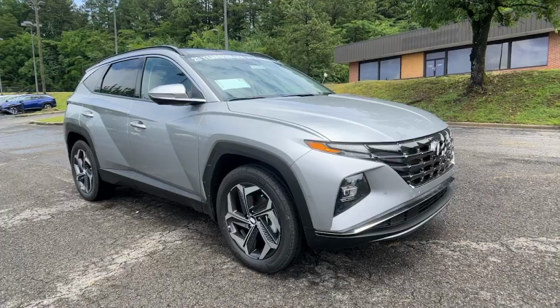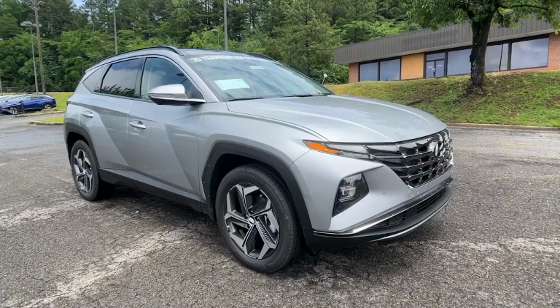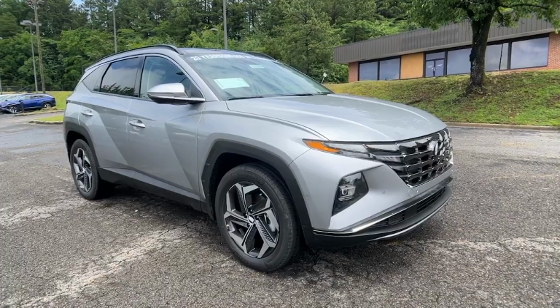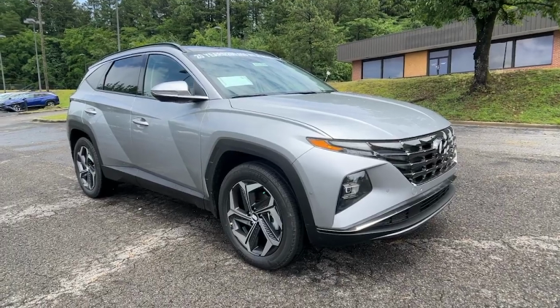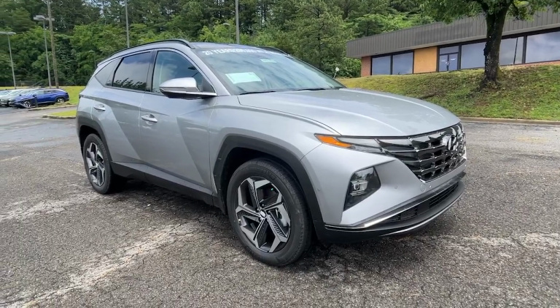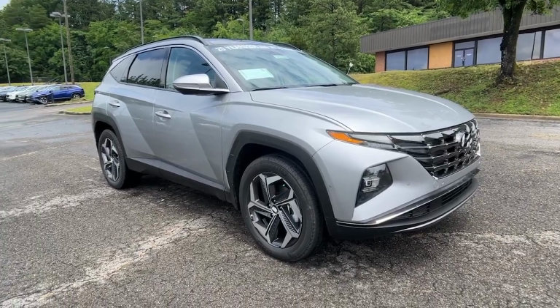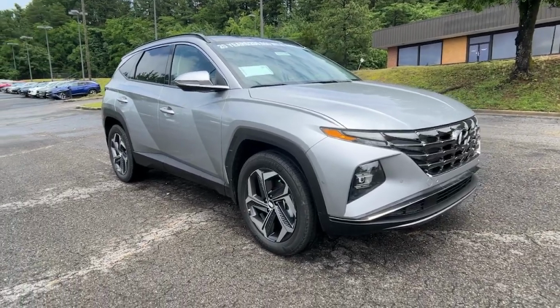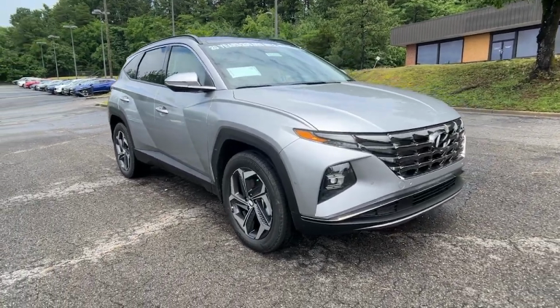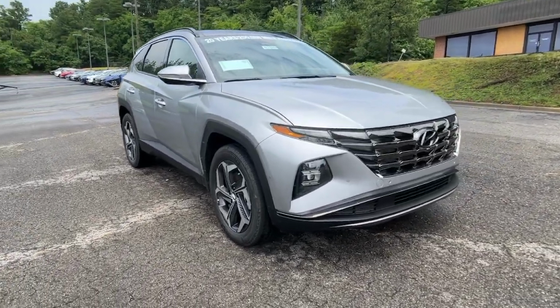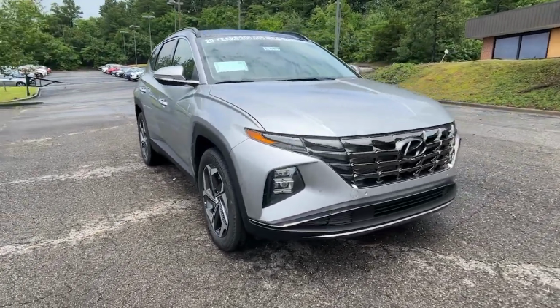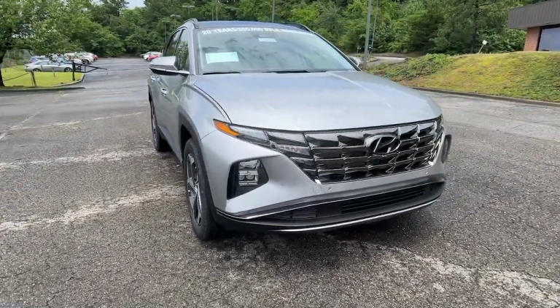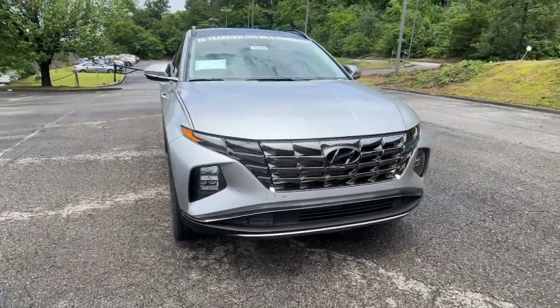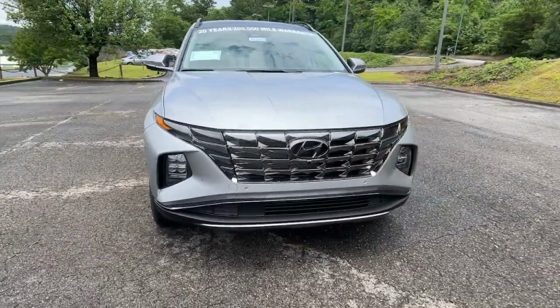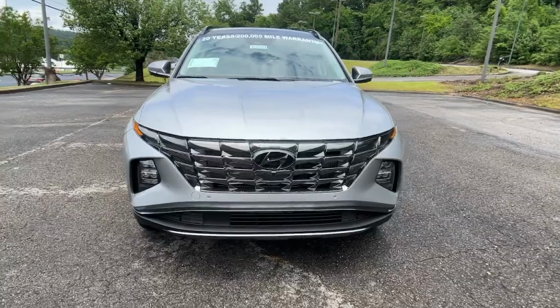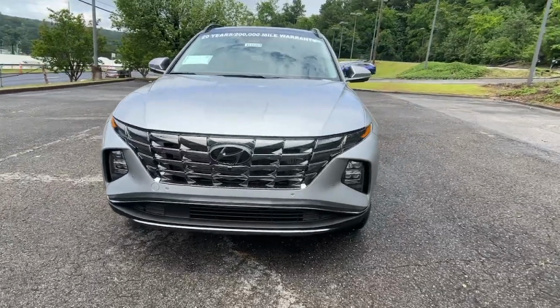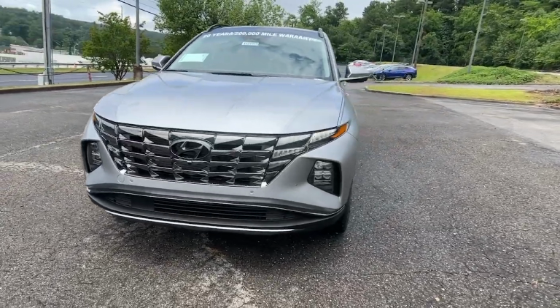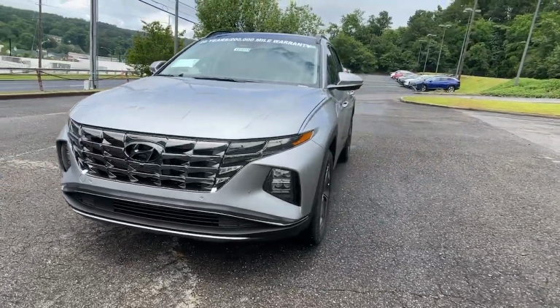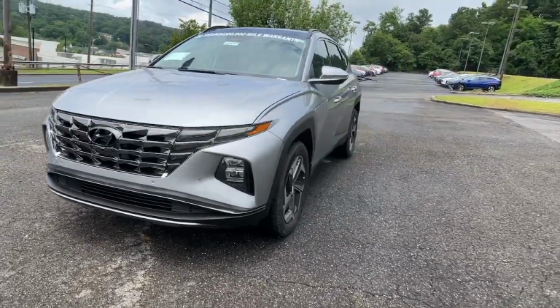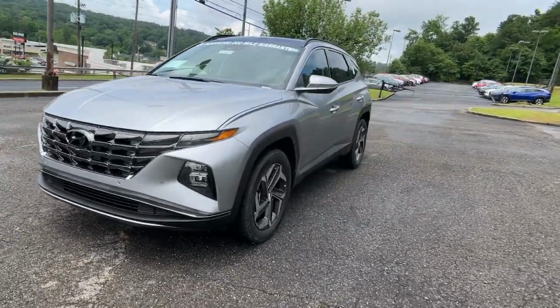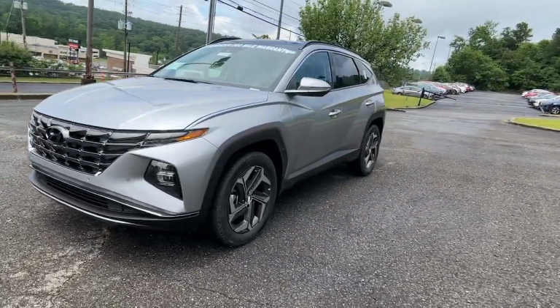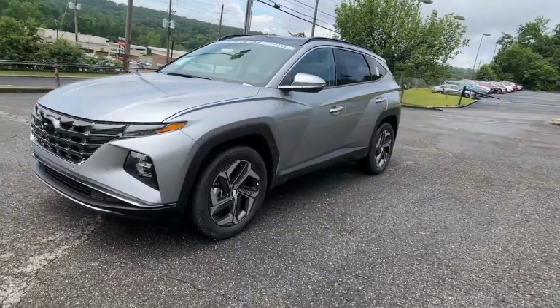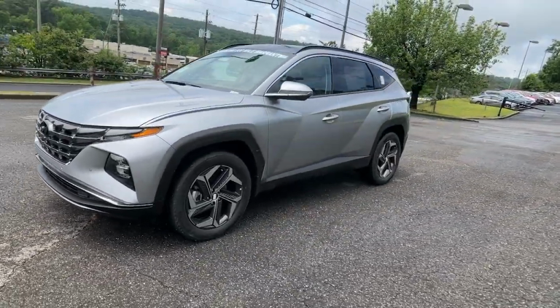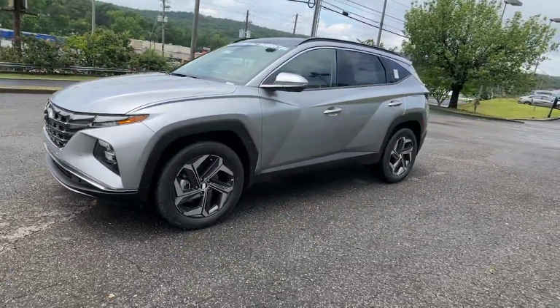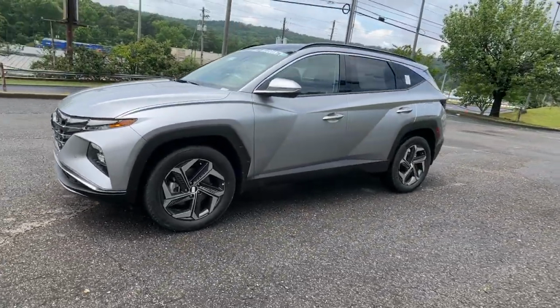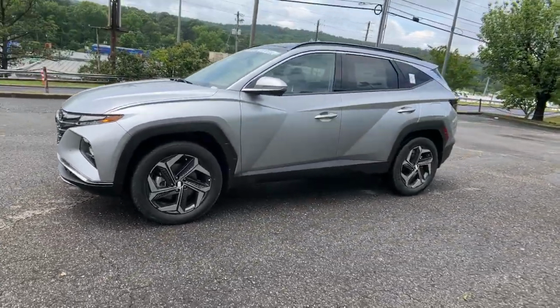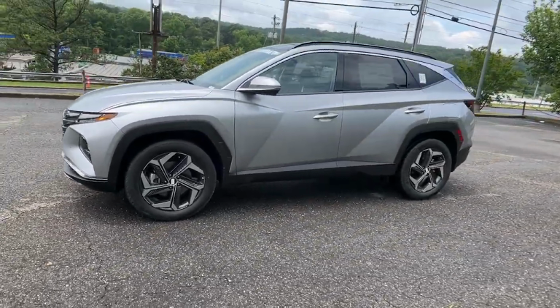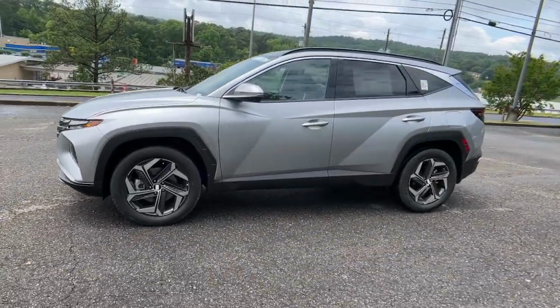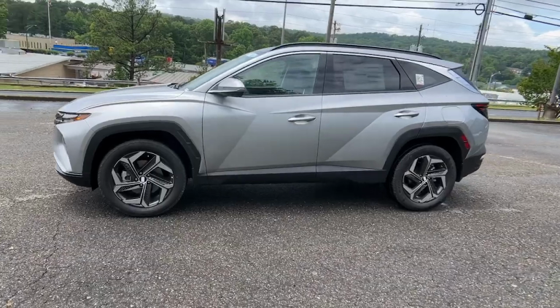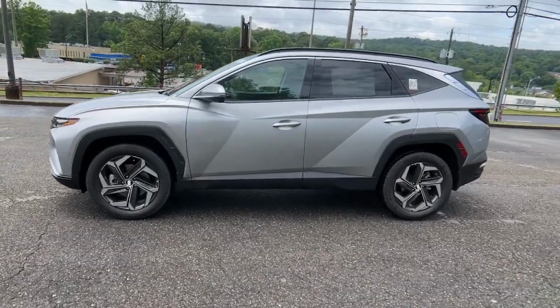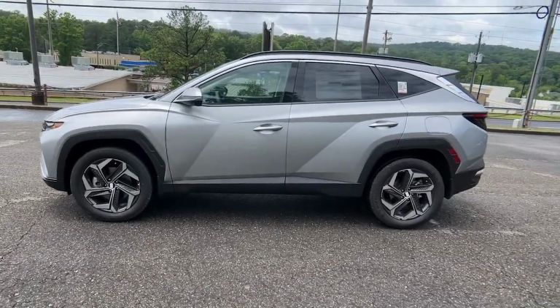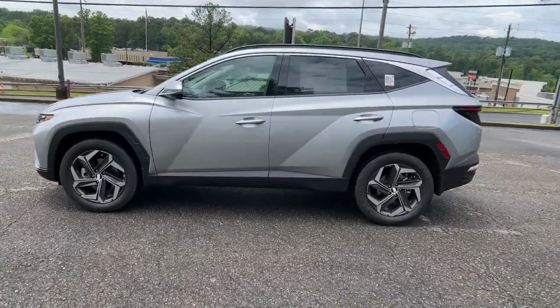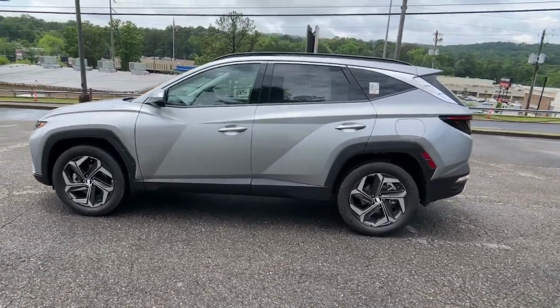Take a moment to check out the 2023 Hyundai Tucson. Choose the compact crossover that delivers an outstanding combination of quality, comfort, and safety. The Tucson.